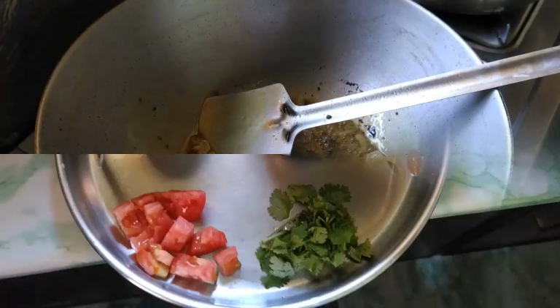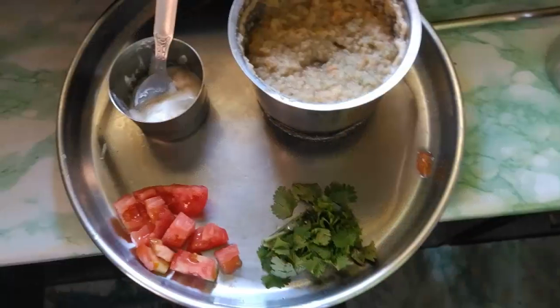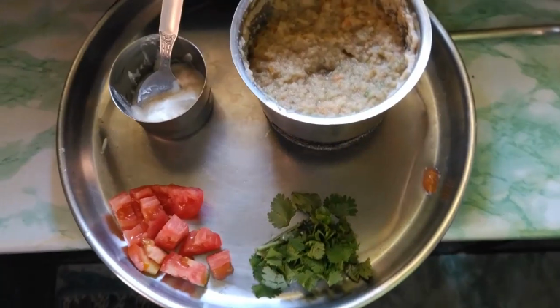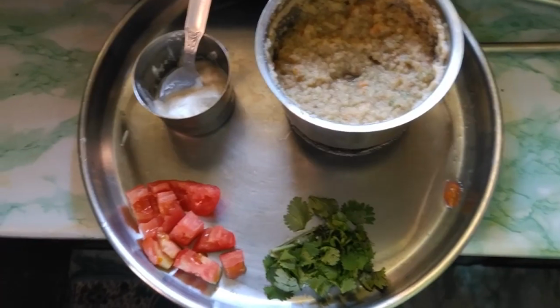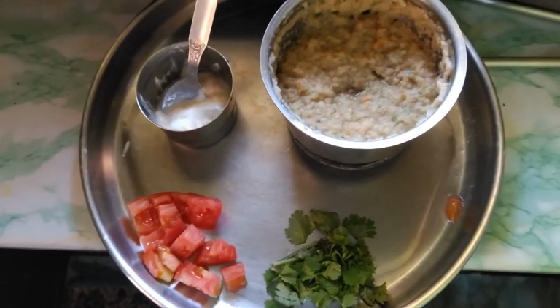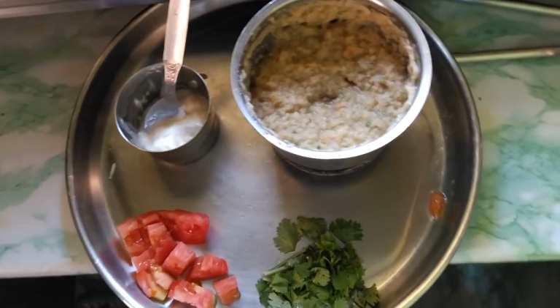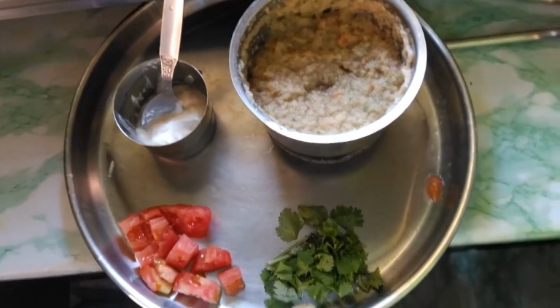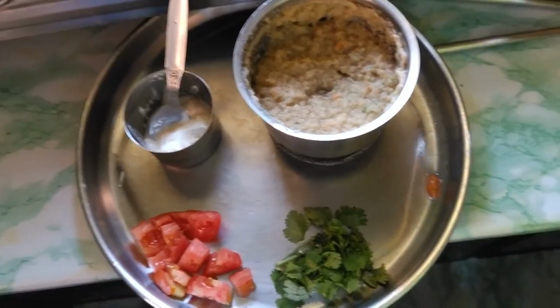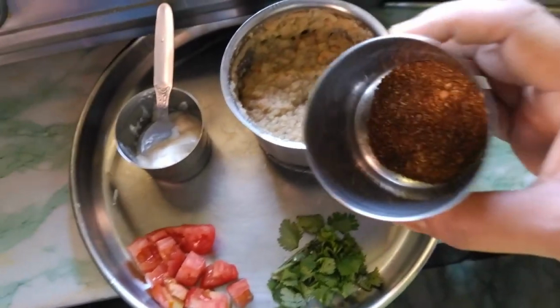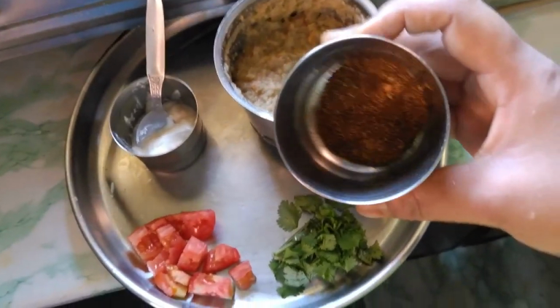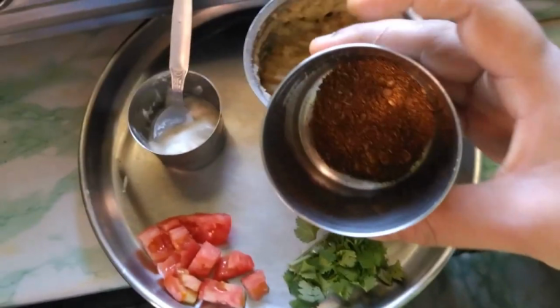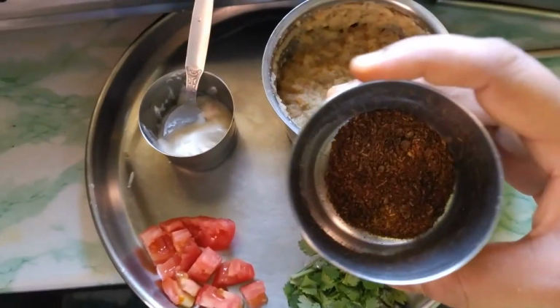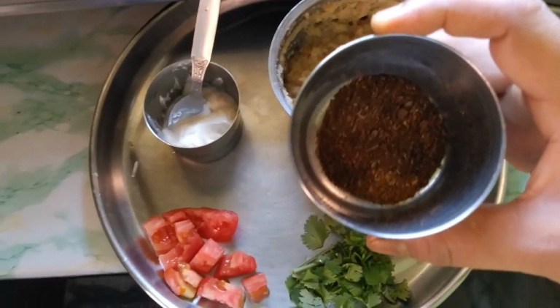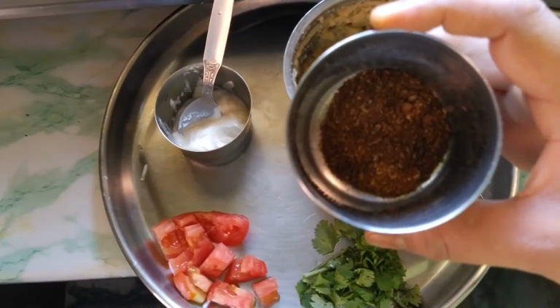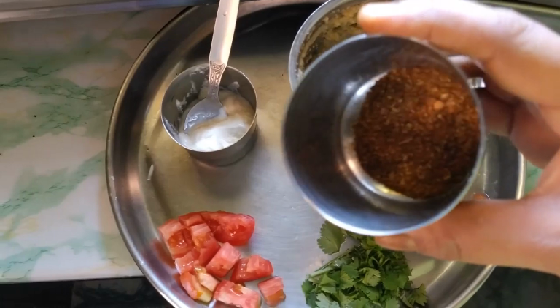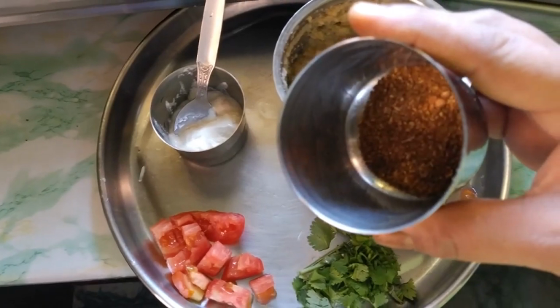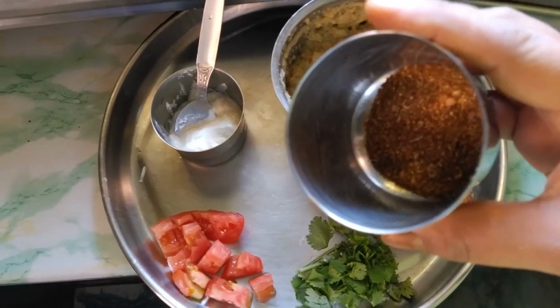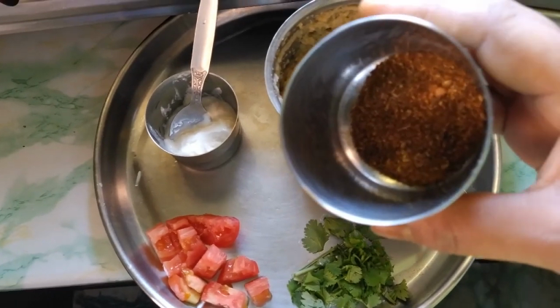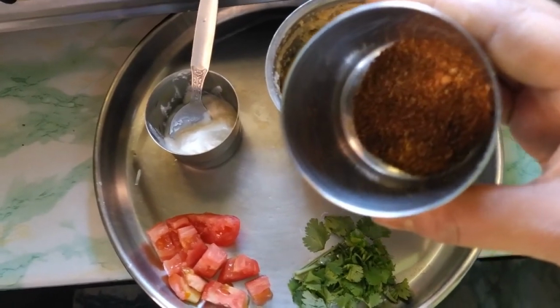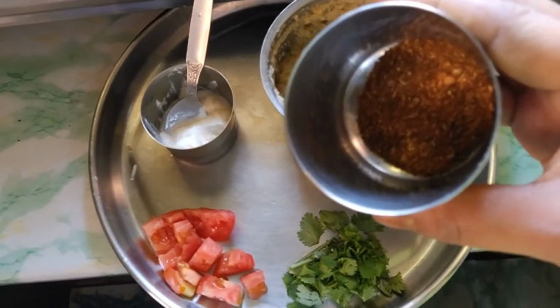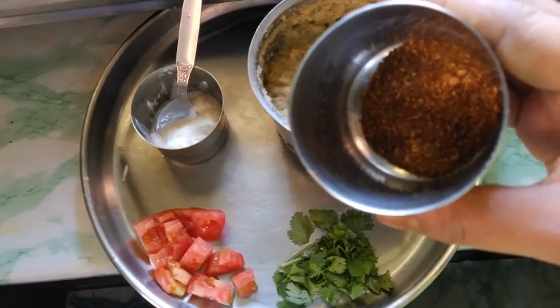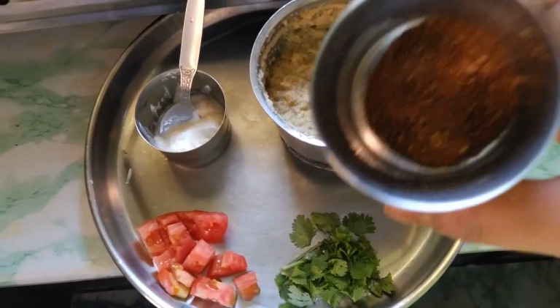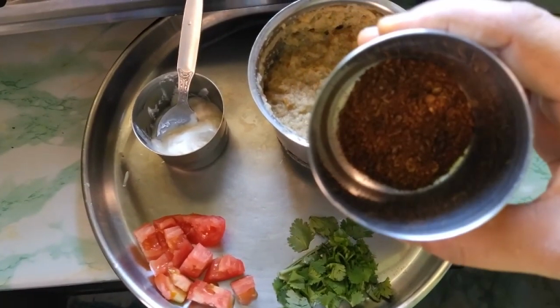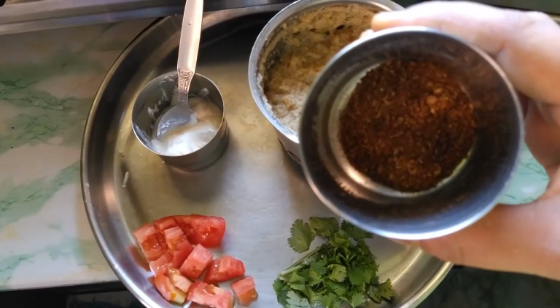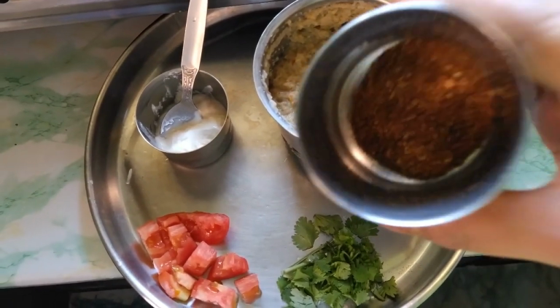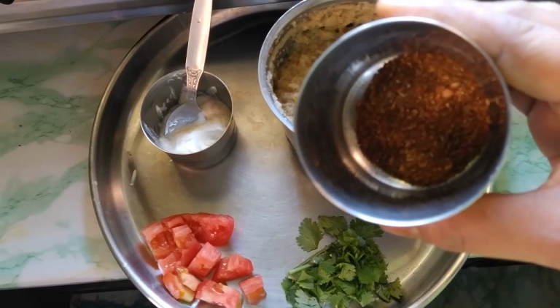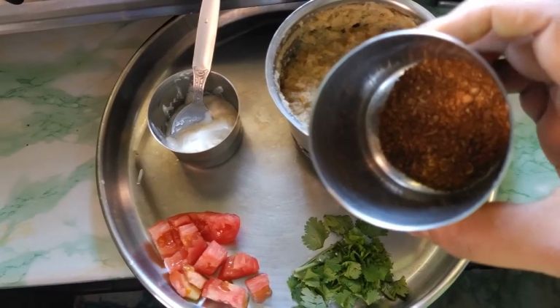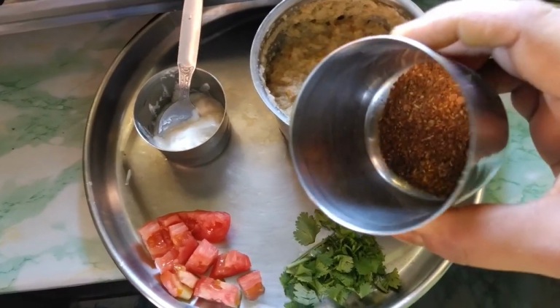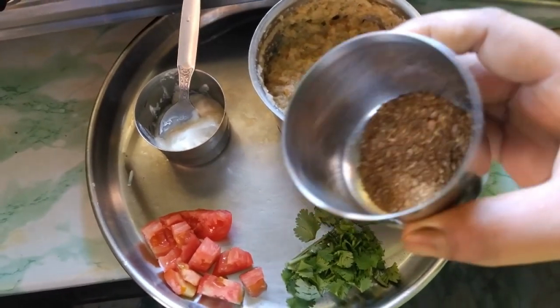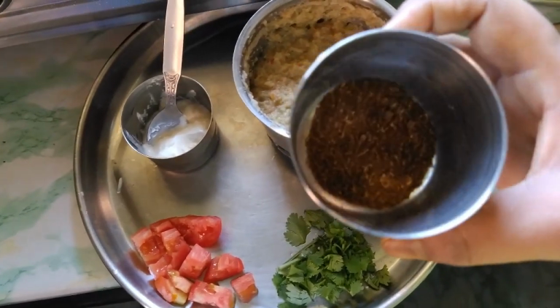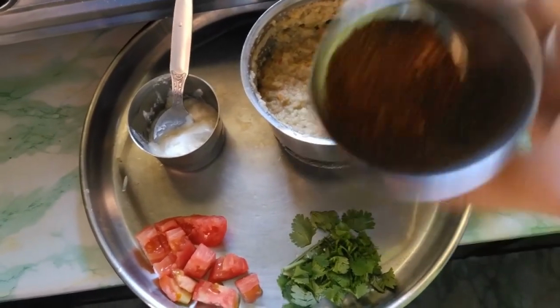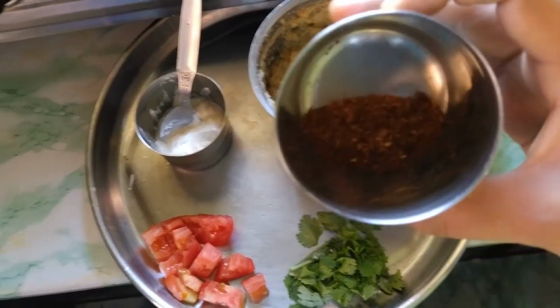This is a special mushroom. It is a unique mushroom, and it is a small mushroom.